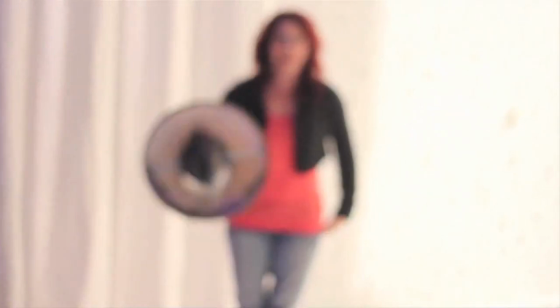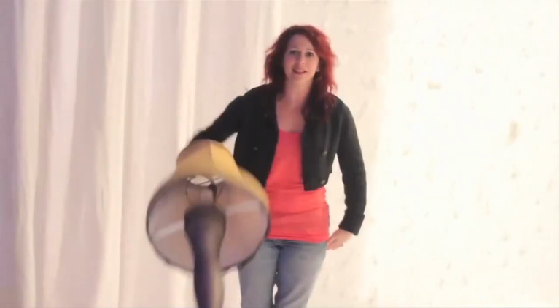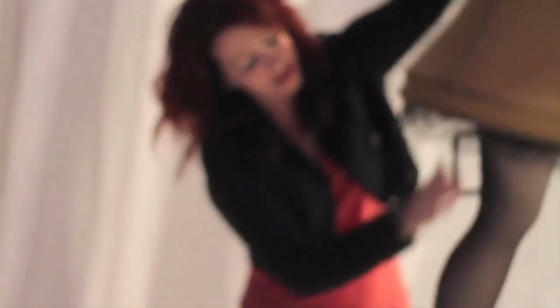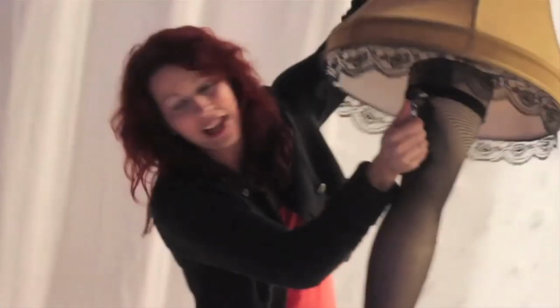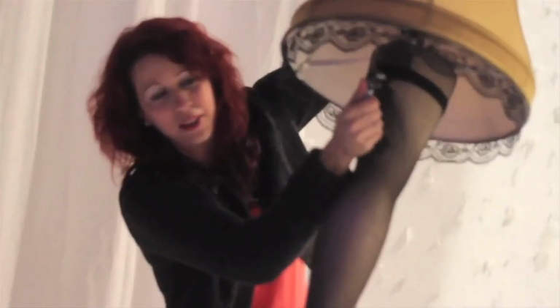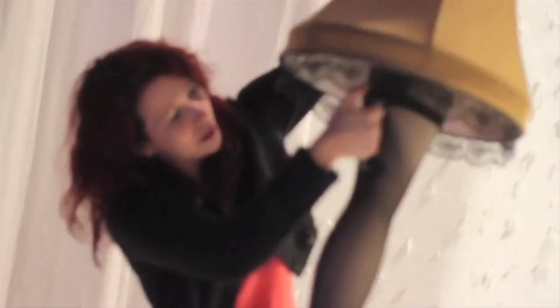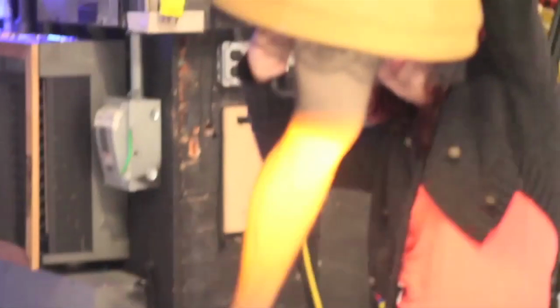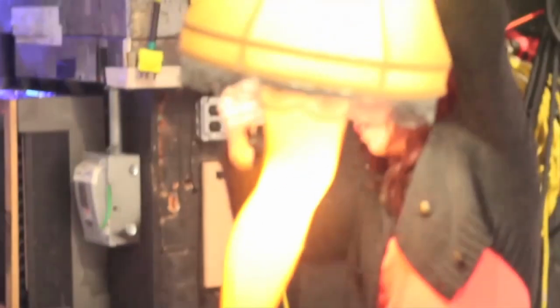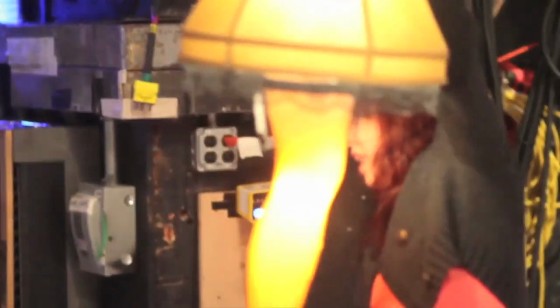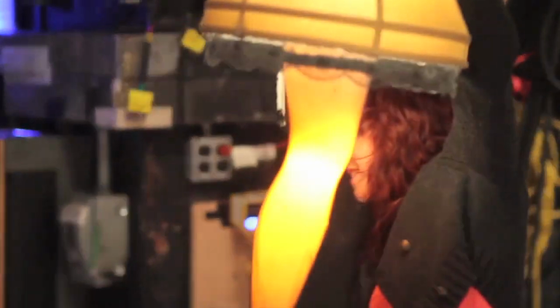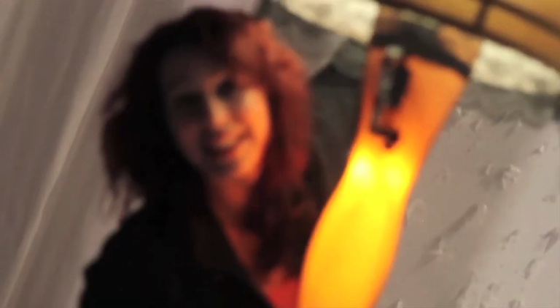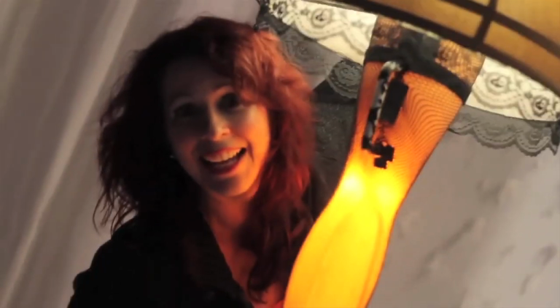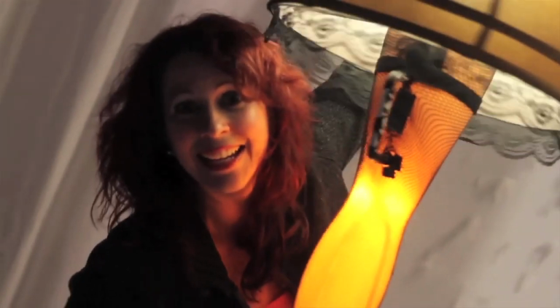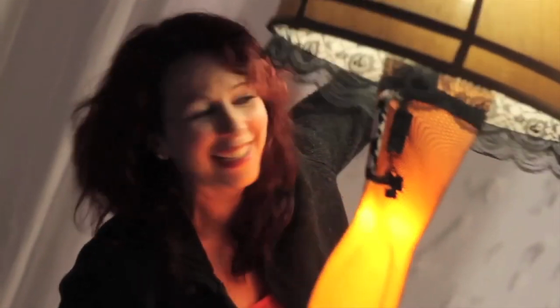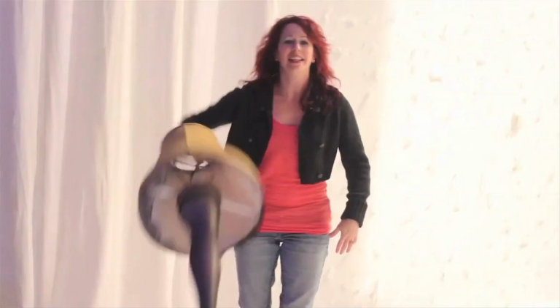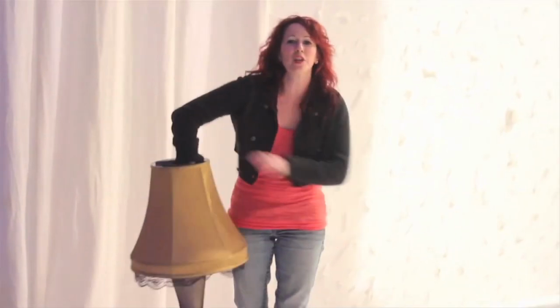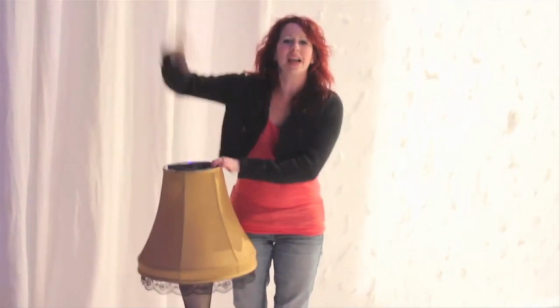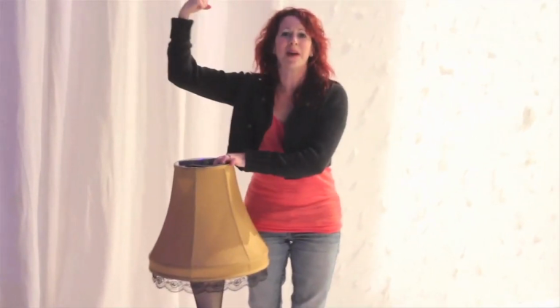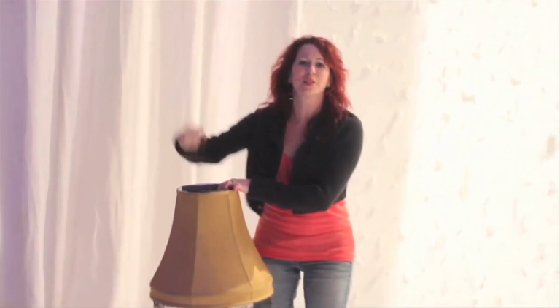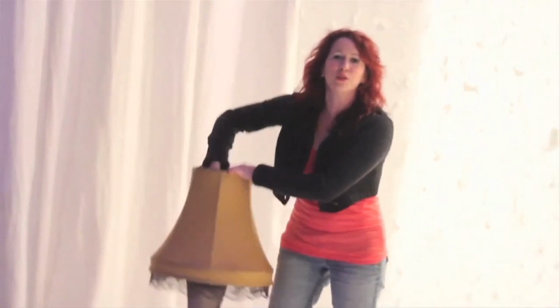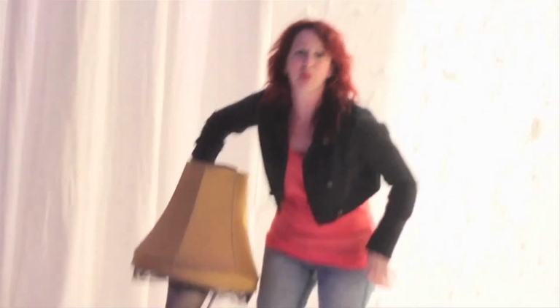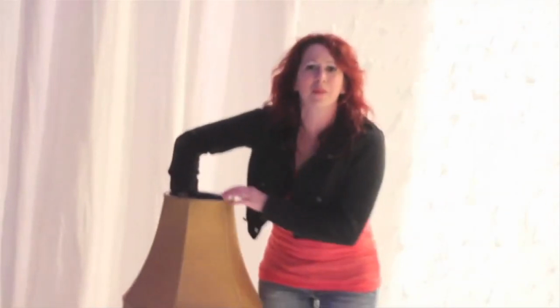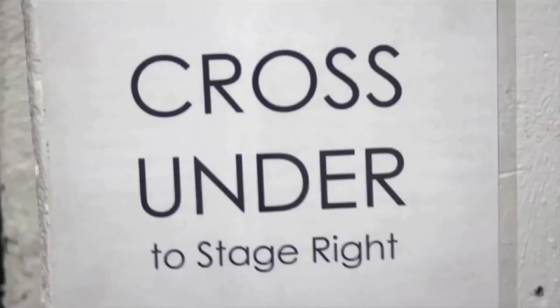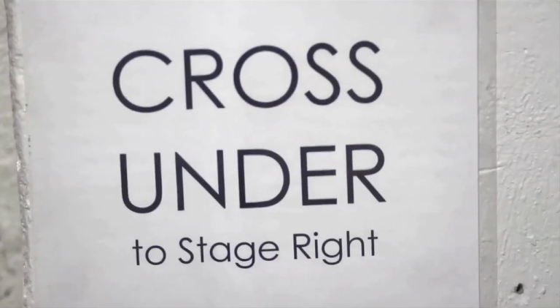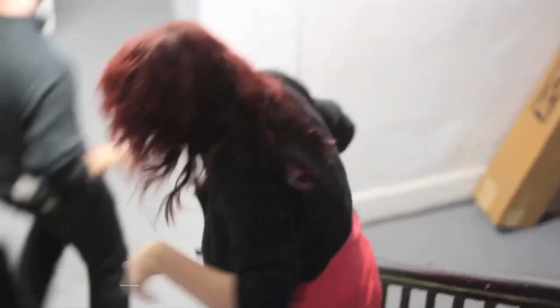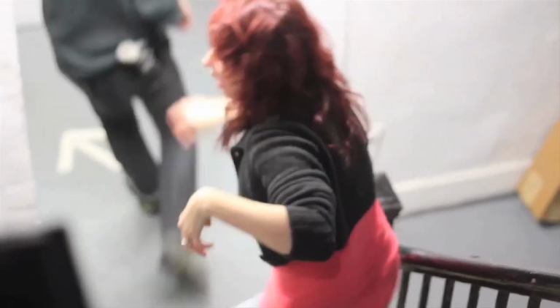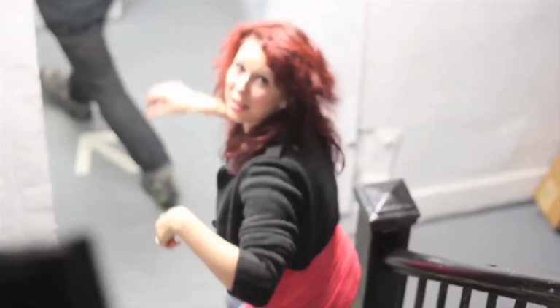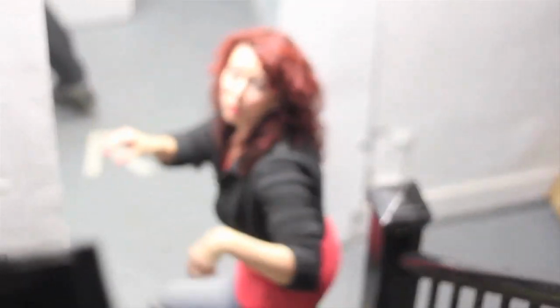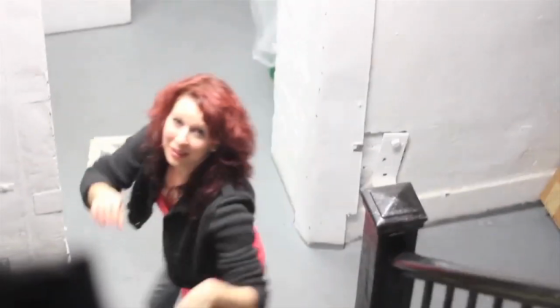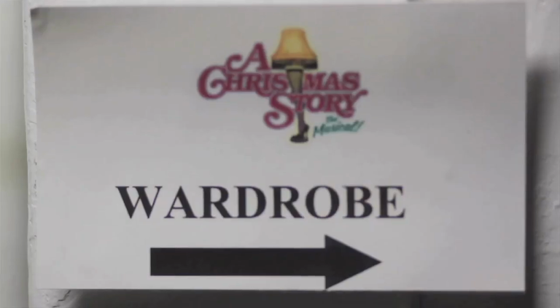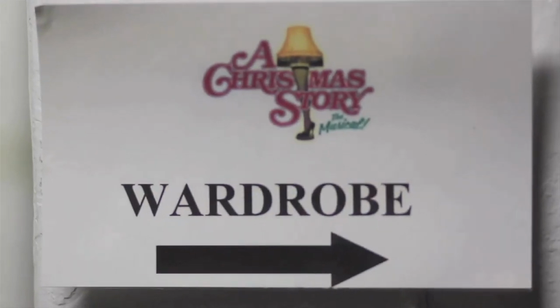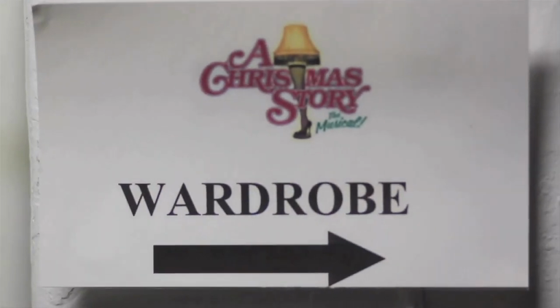And then we have a little handle back here that we grab onto, and a light! Let me tell you, my biceps are huge, but only my right one. Come on, we're heading down to wardrobe — it's where more magic happens.